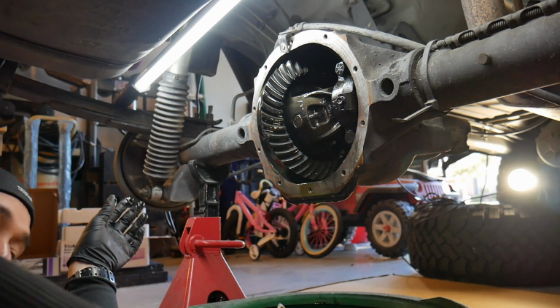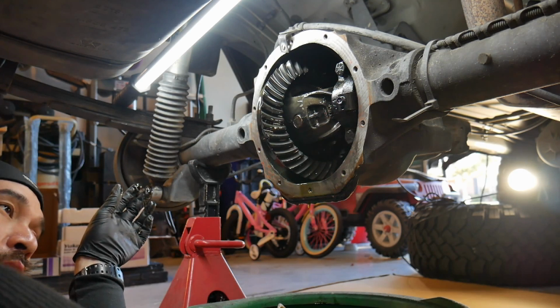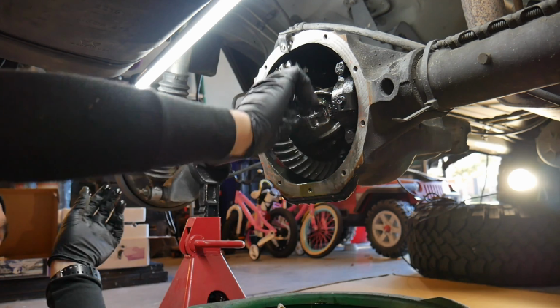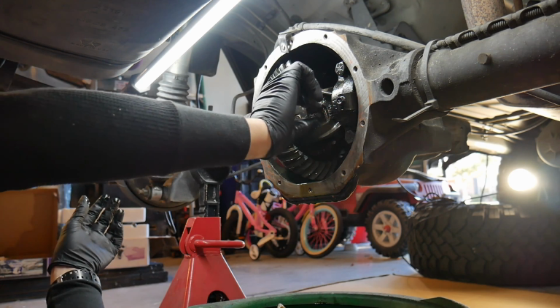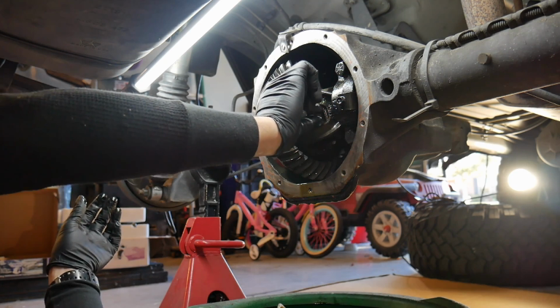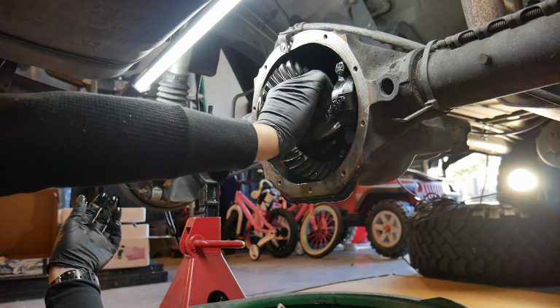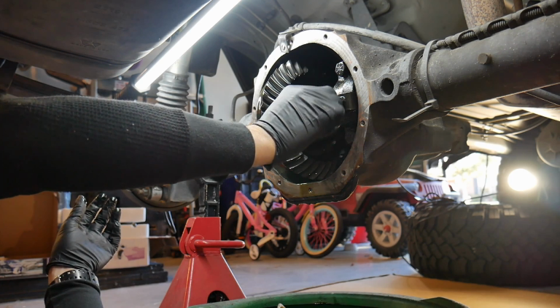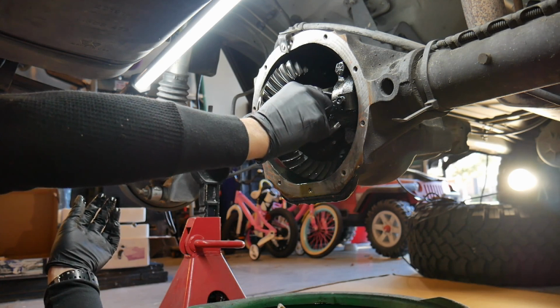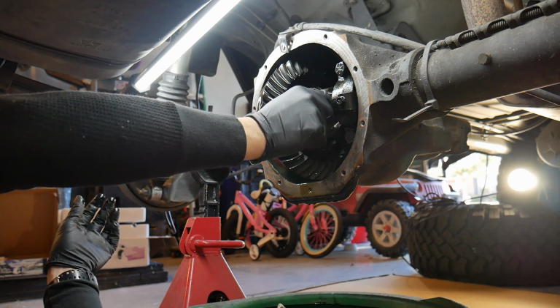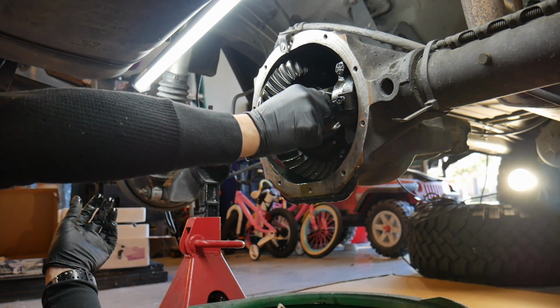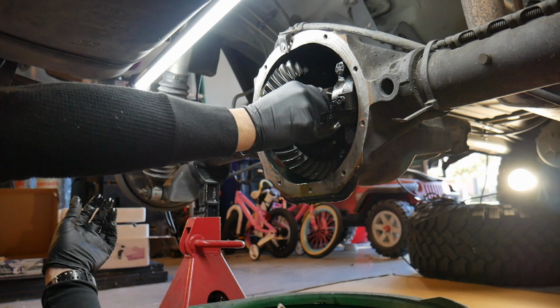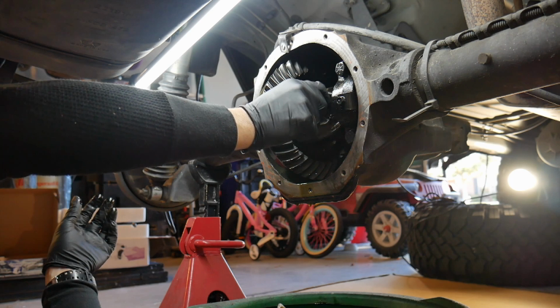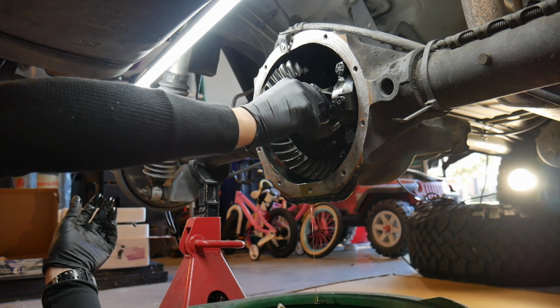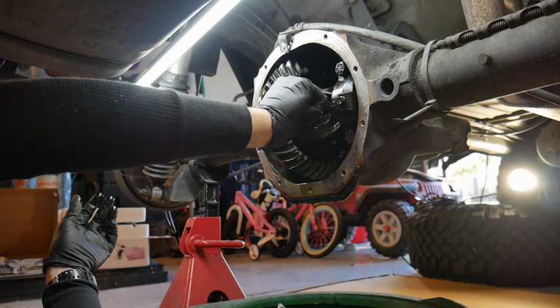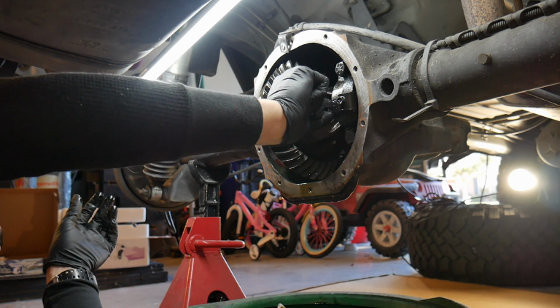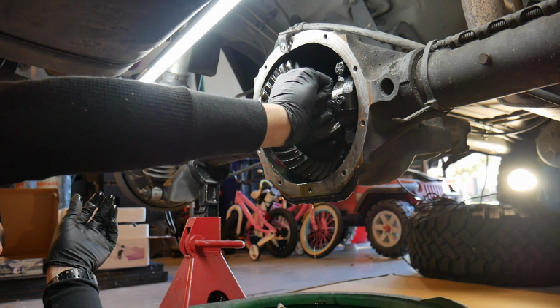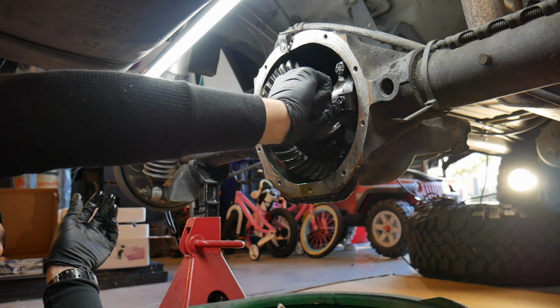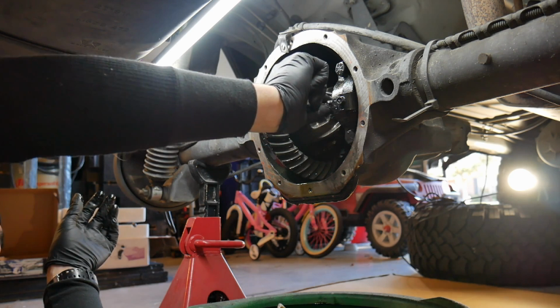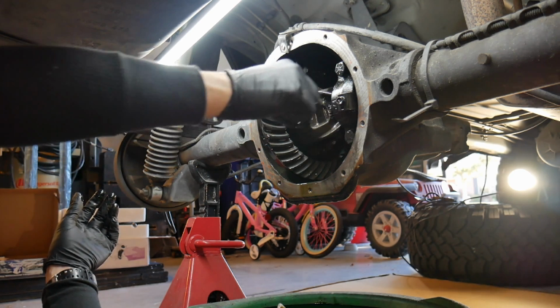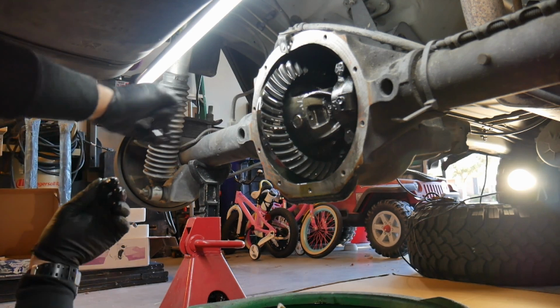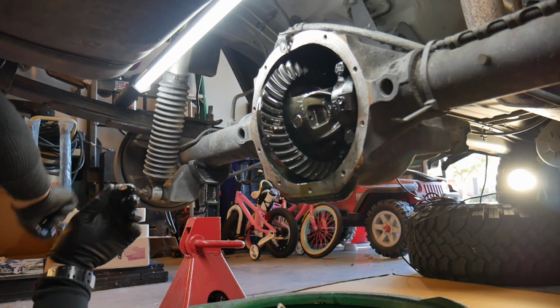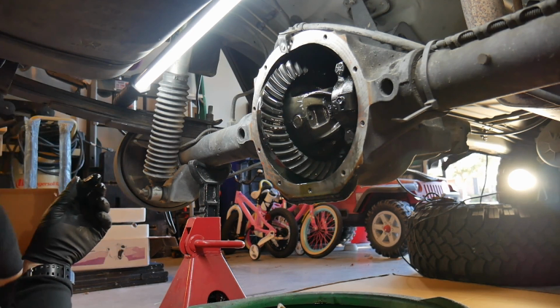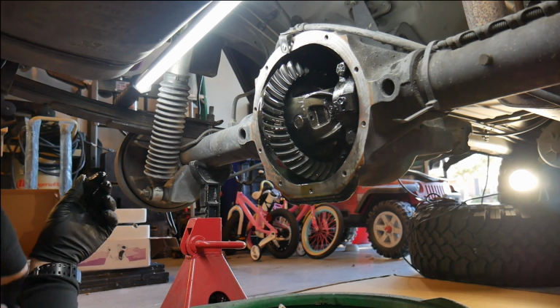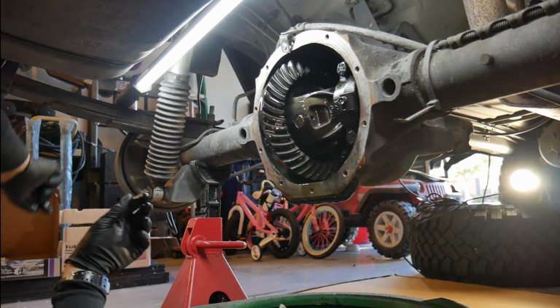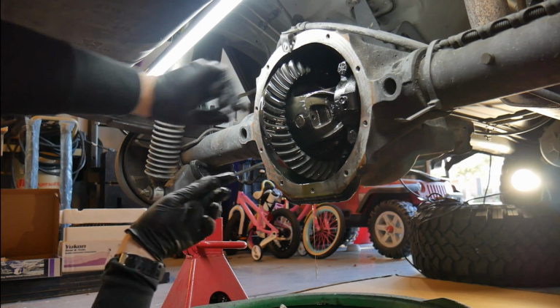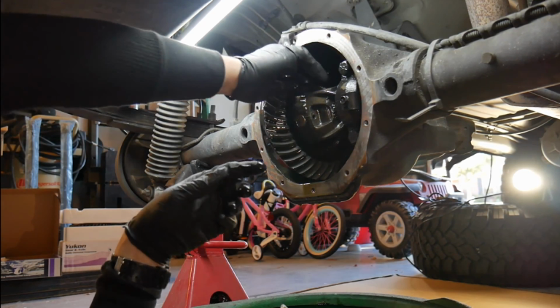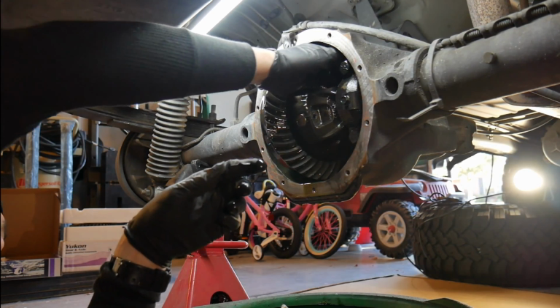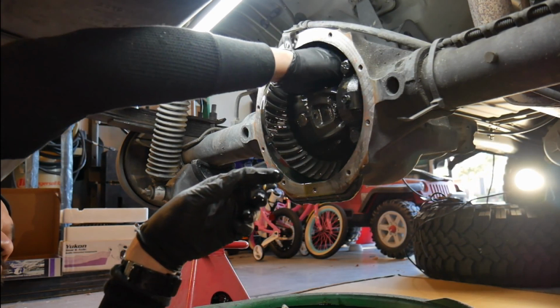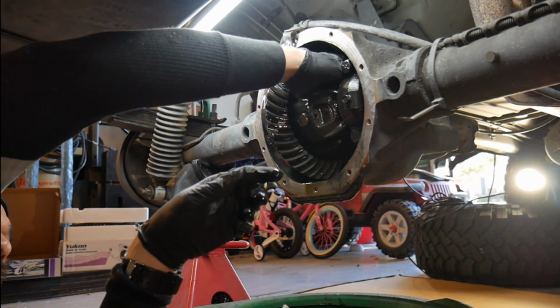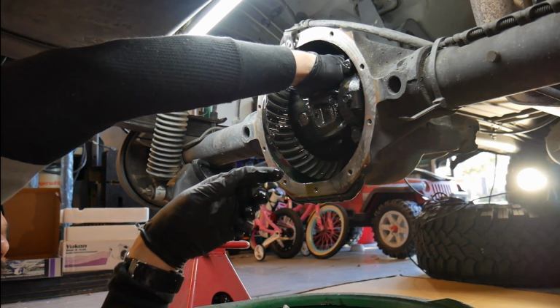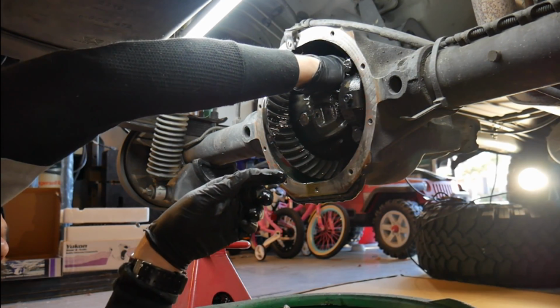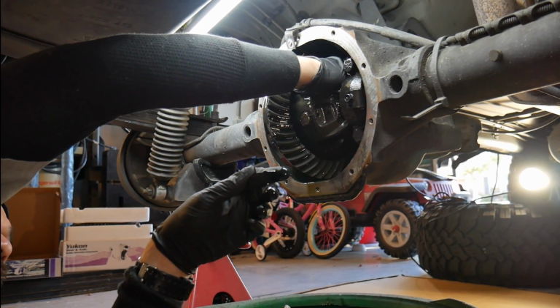I'm going to go ahead and pull the pin out of the carrier that holds the axles in place. It uses a little bolt, and then the pin will just slide right out.